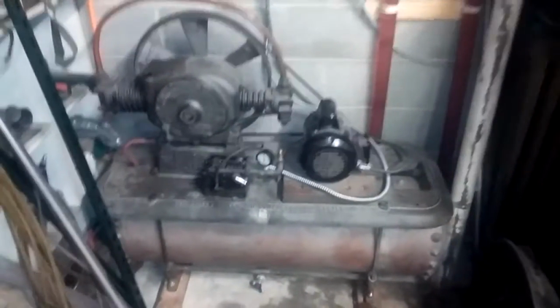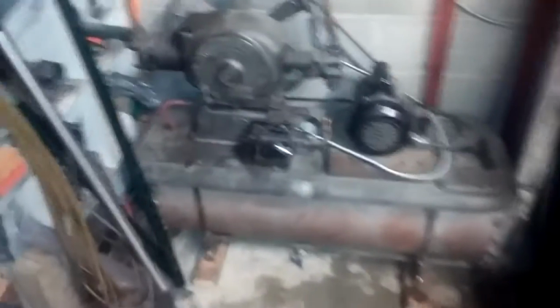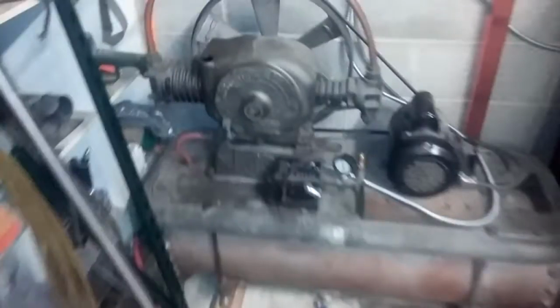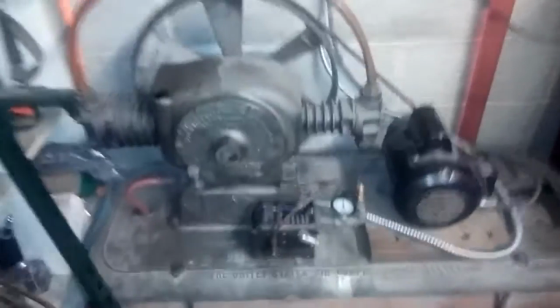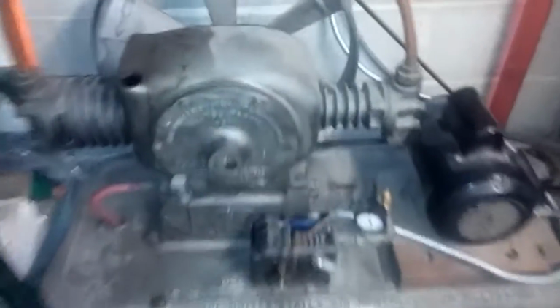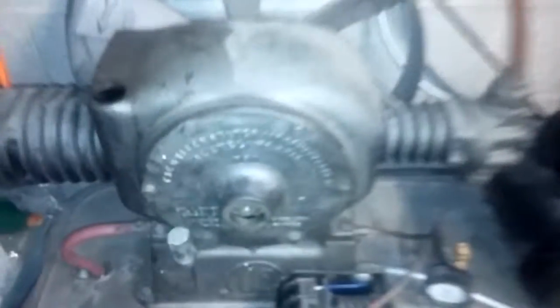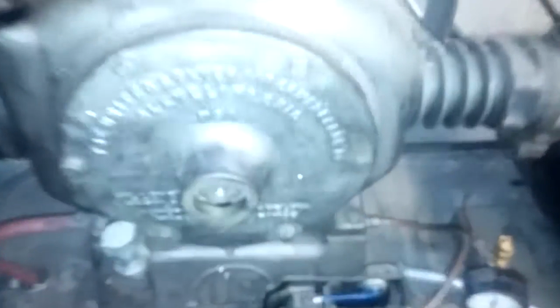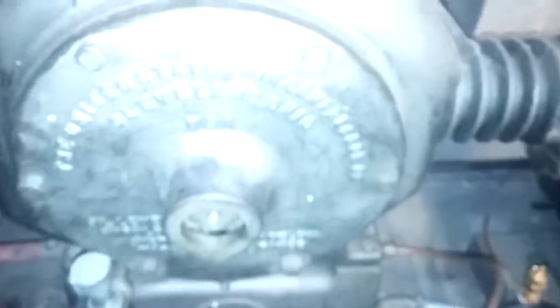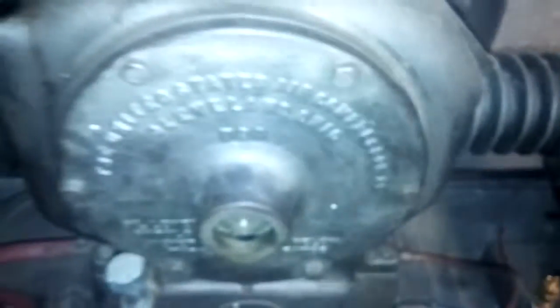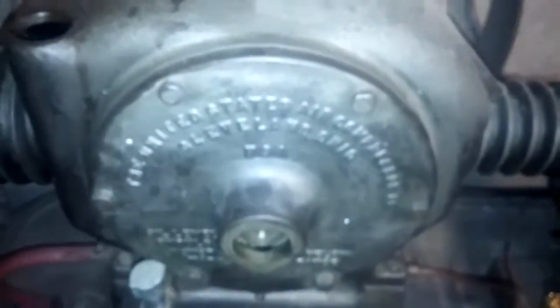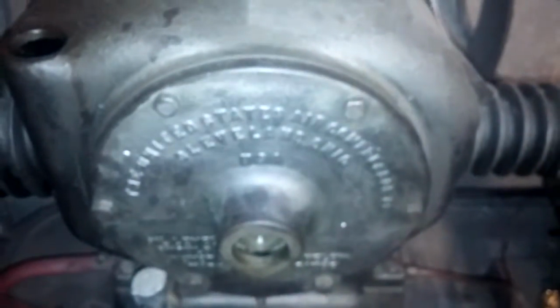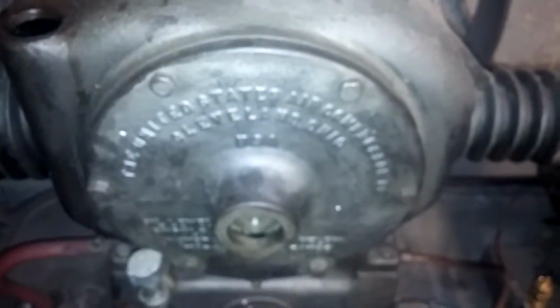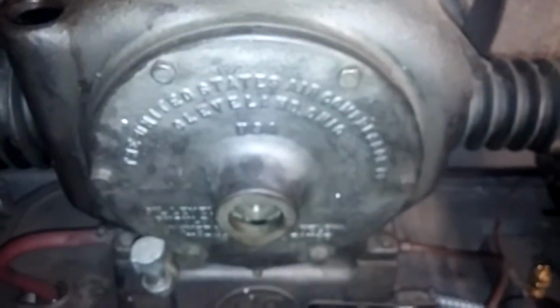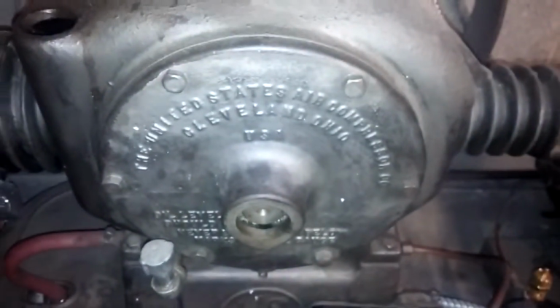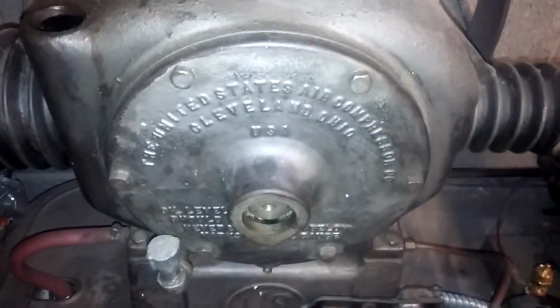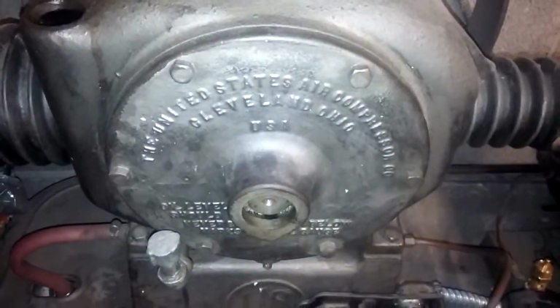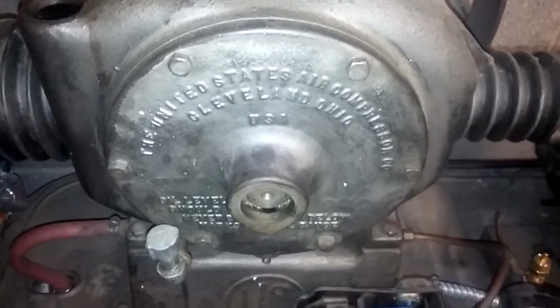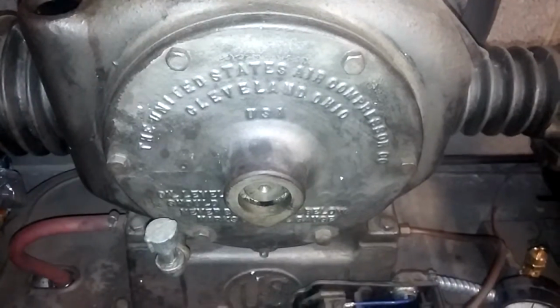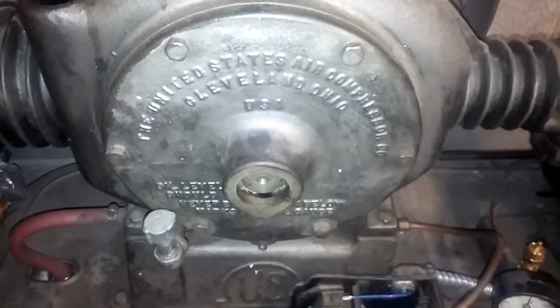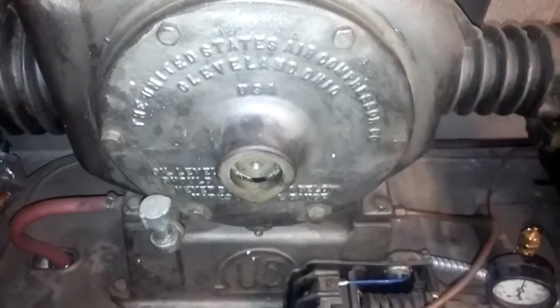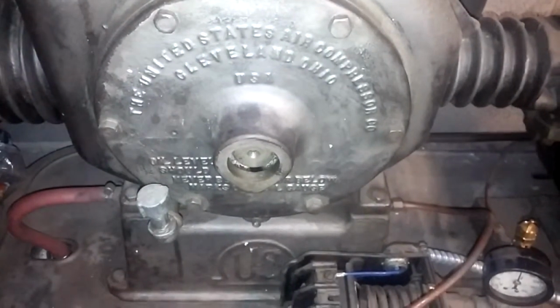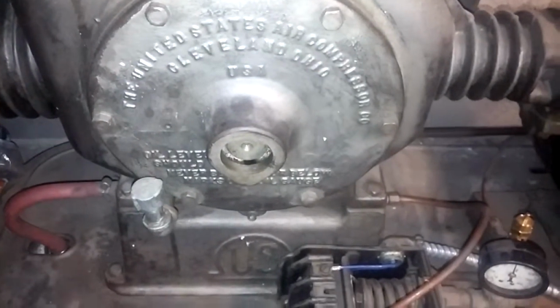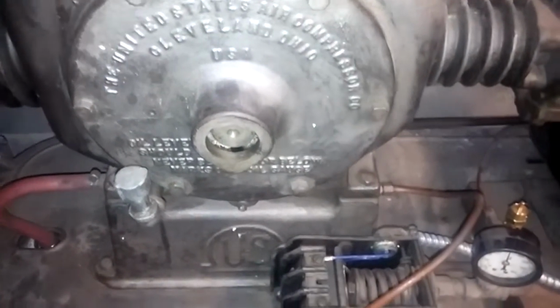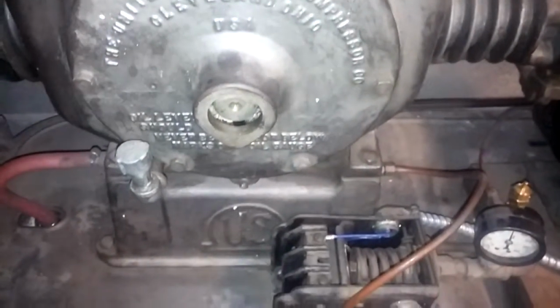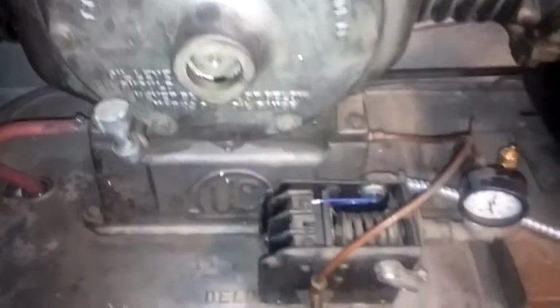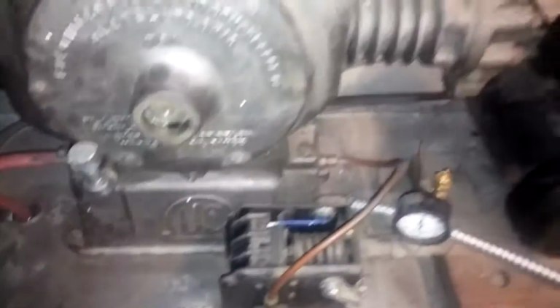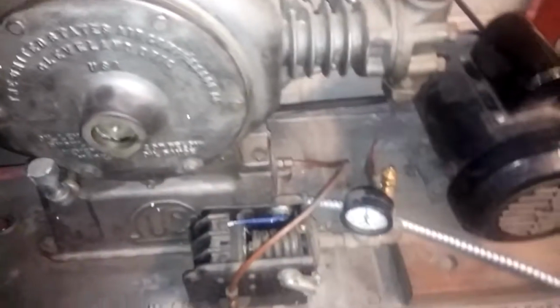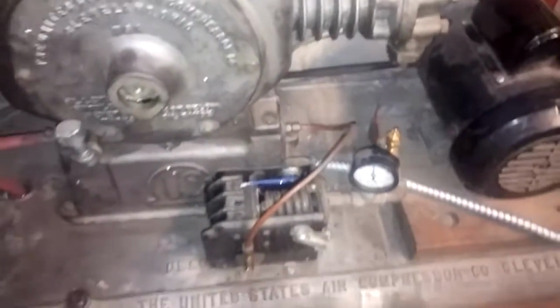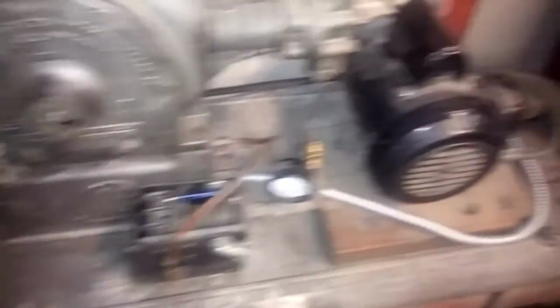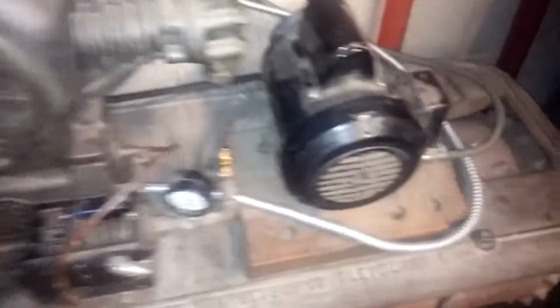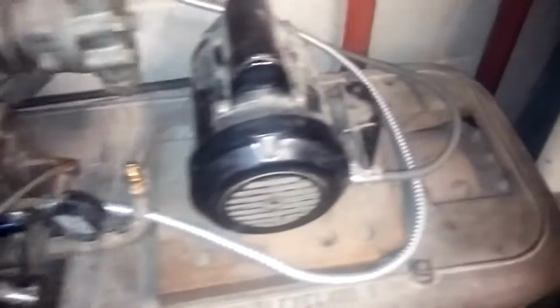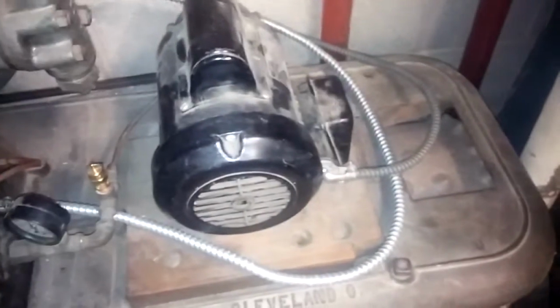This is a United States air compressor made in Cleveland, Ohio. I have to assume it's from the 1920s, though I don't really know for sure. When I got it, it did run.